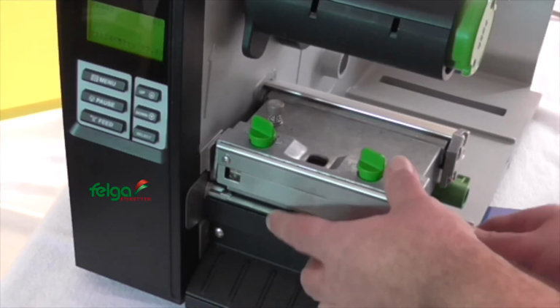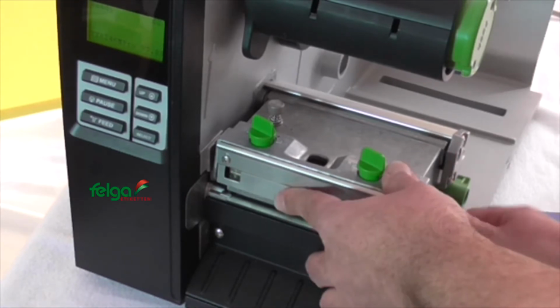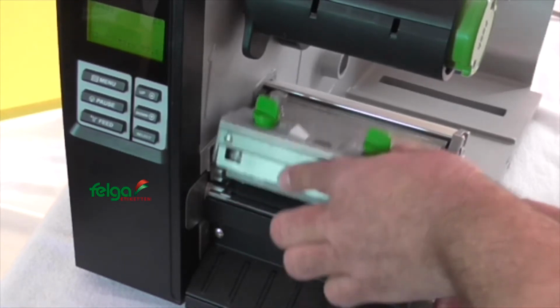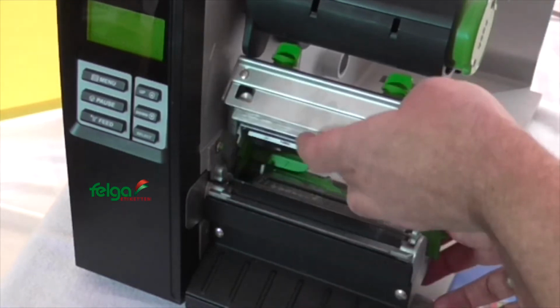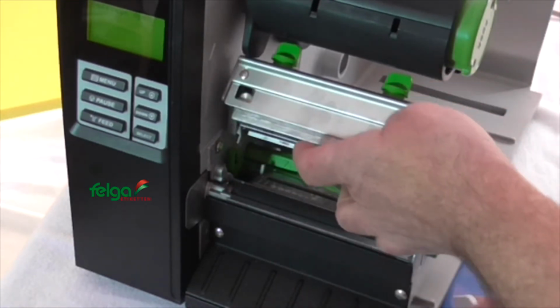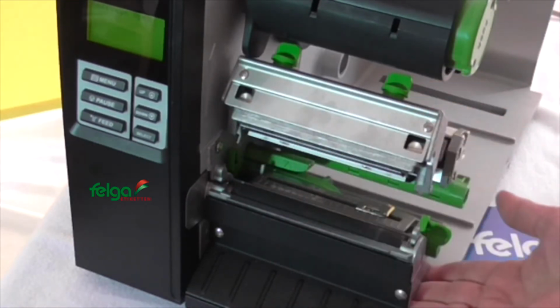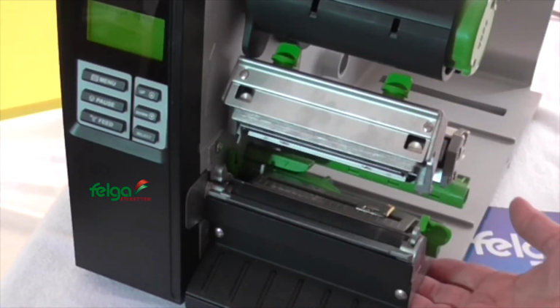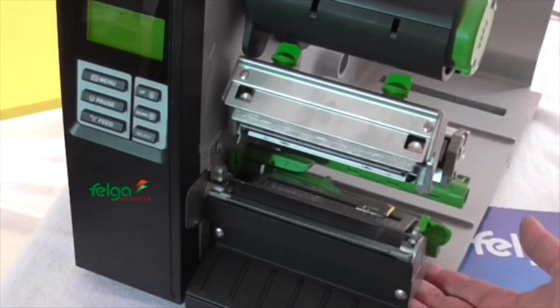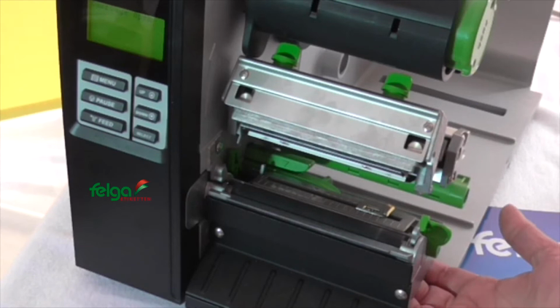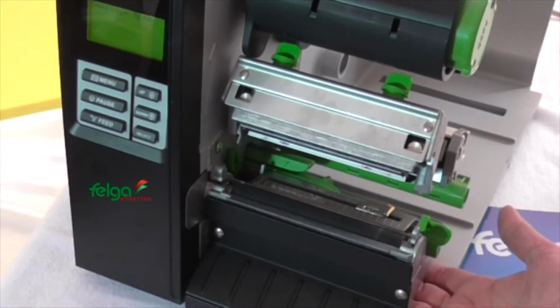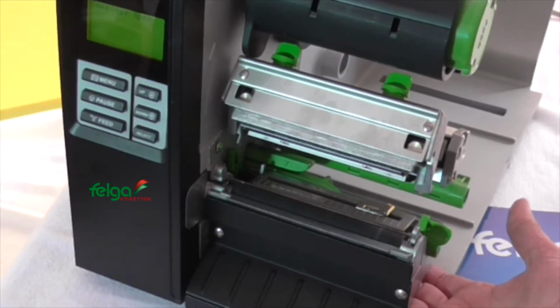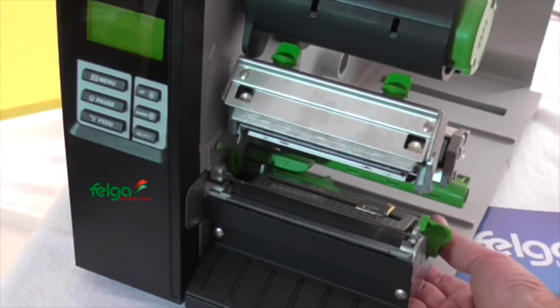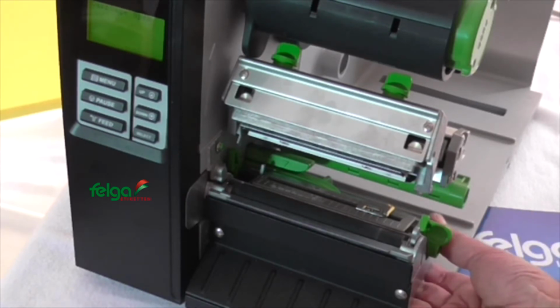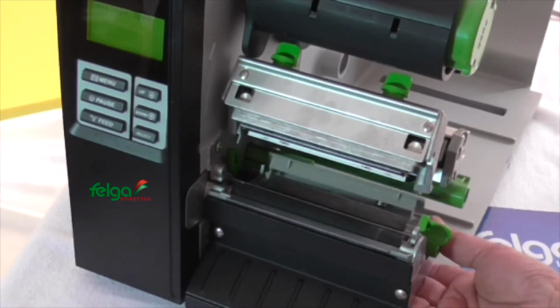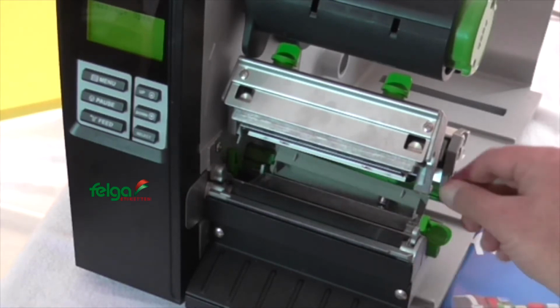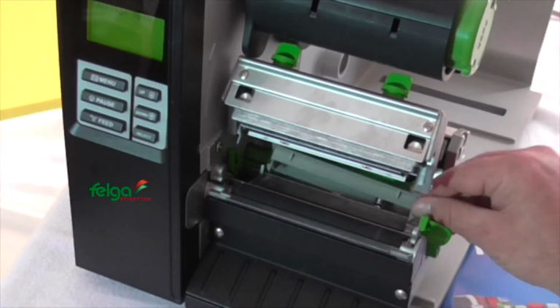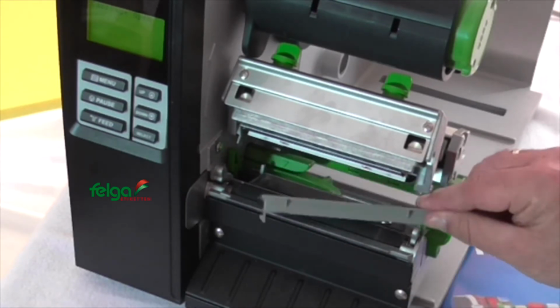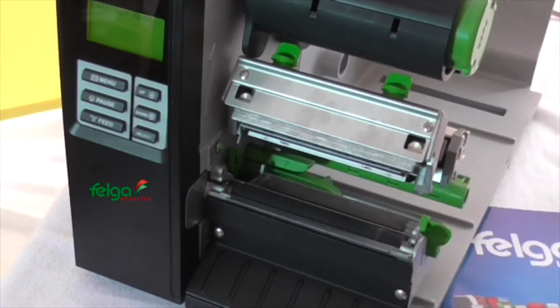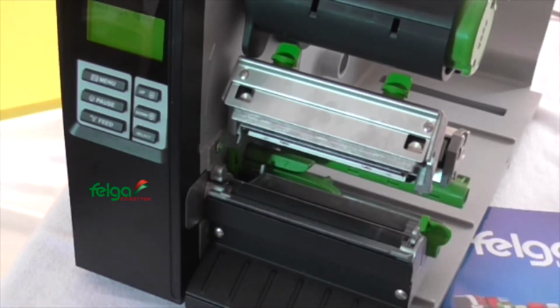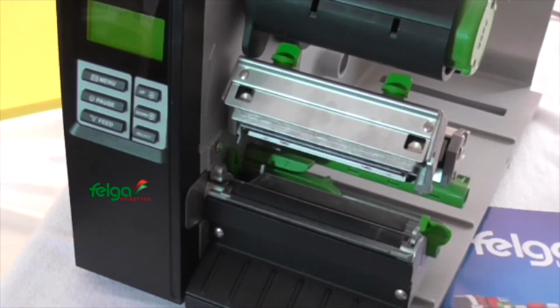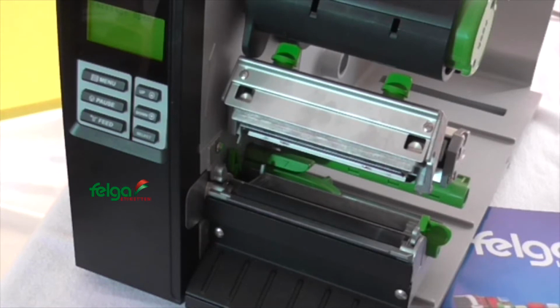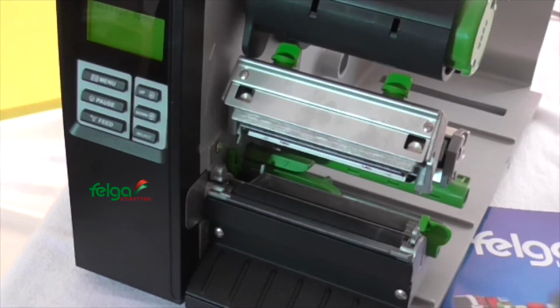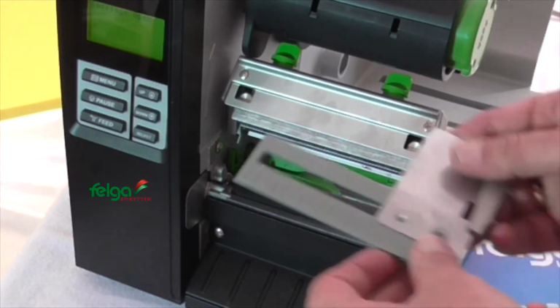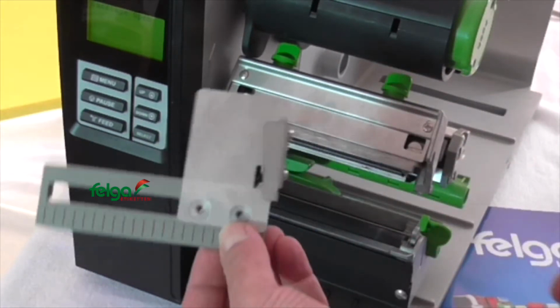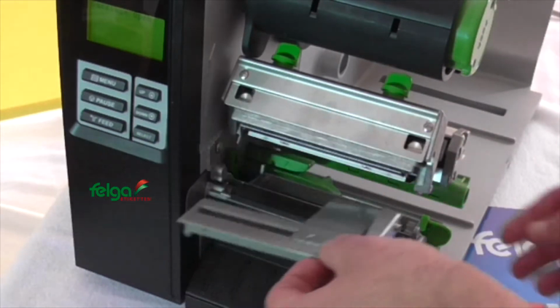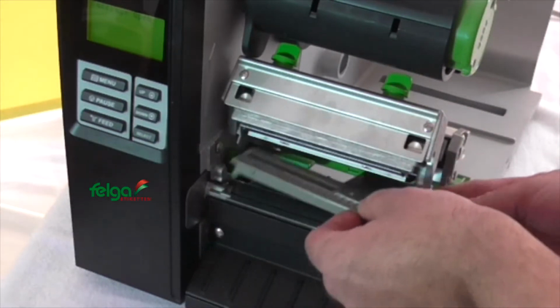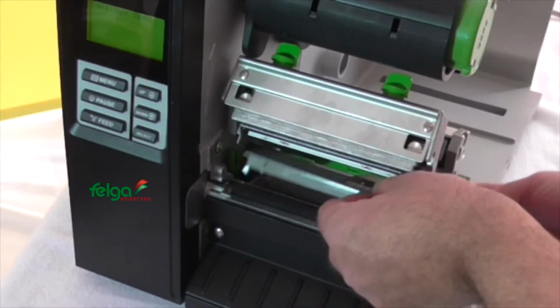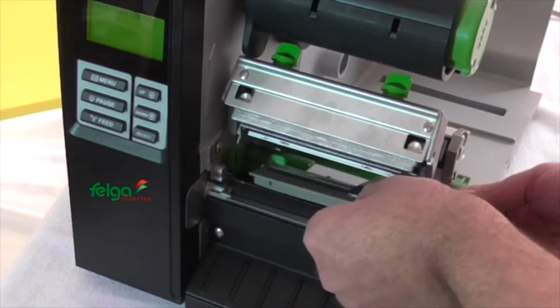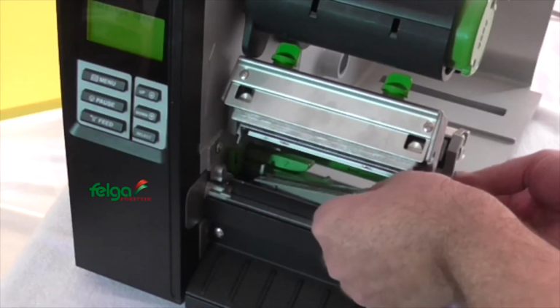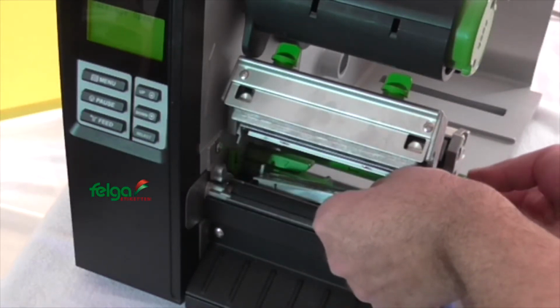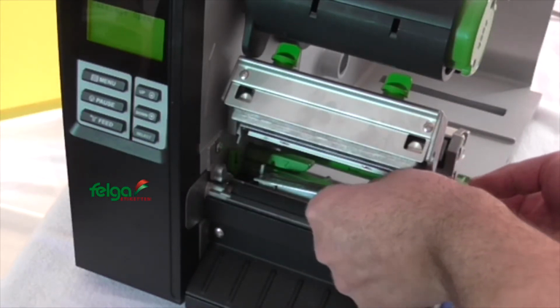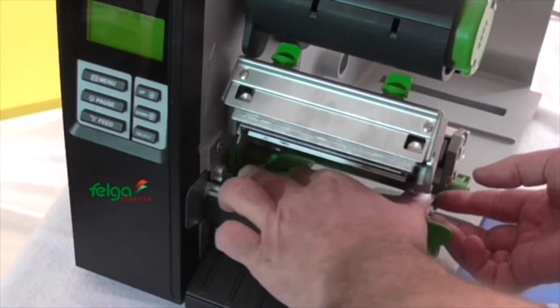Open the print head and remove the standard guide by pushing from the bottom, then mount the optional media guide in the same way.